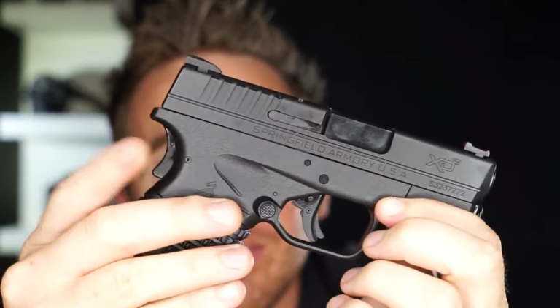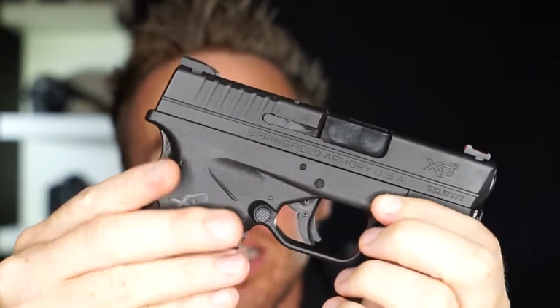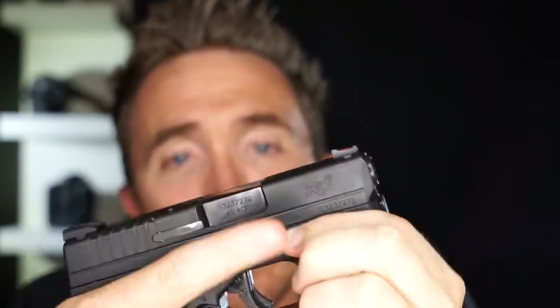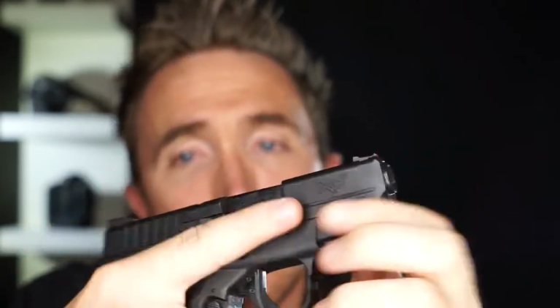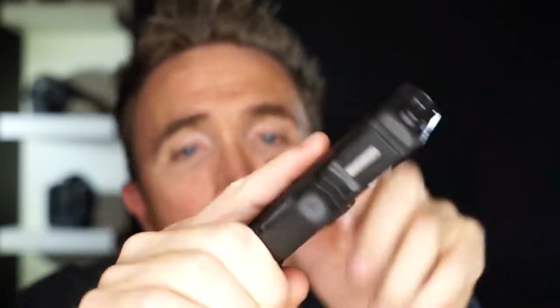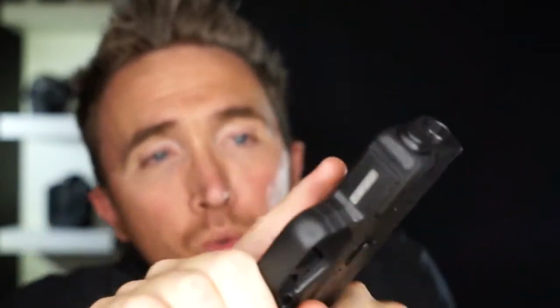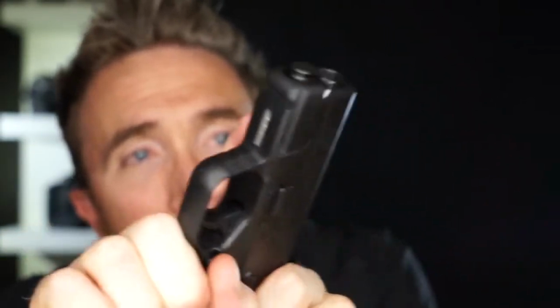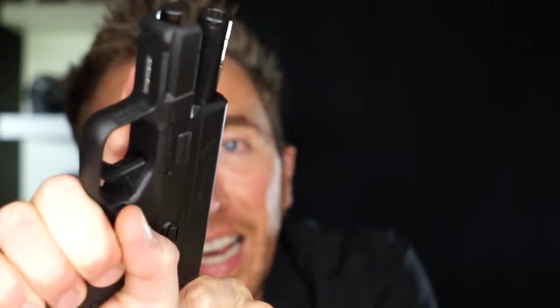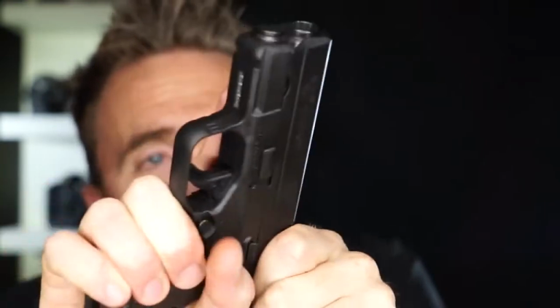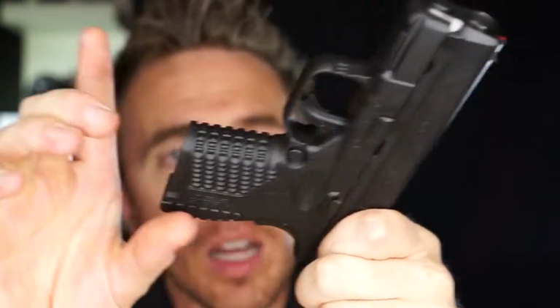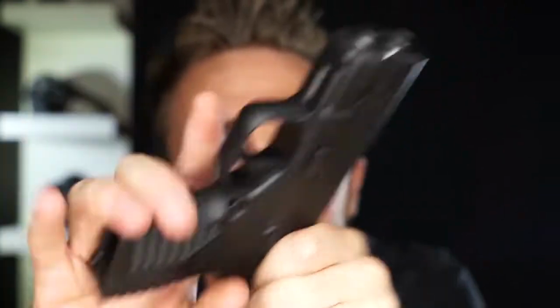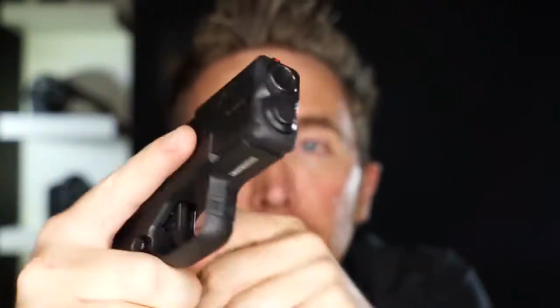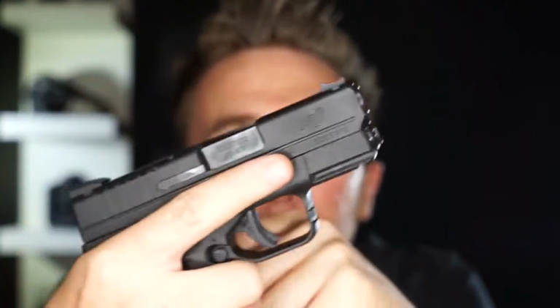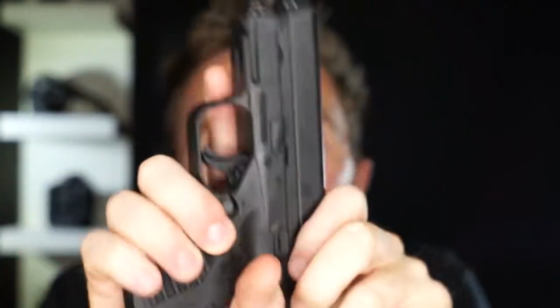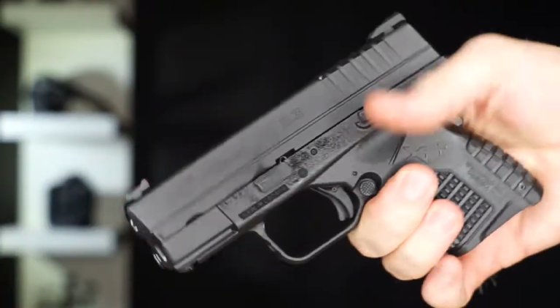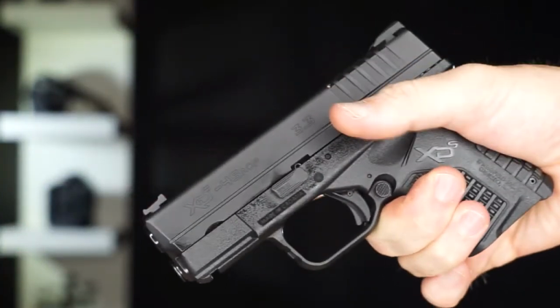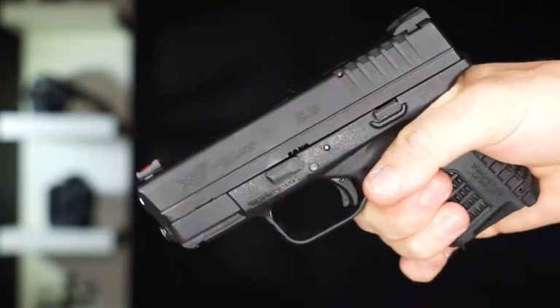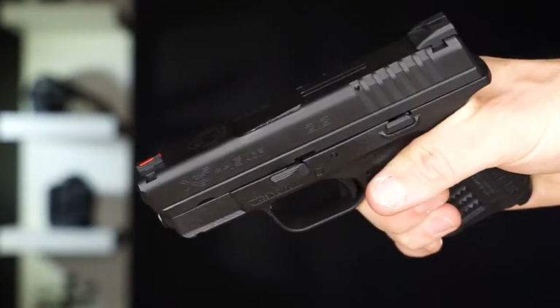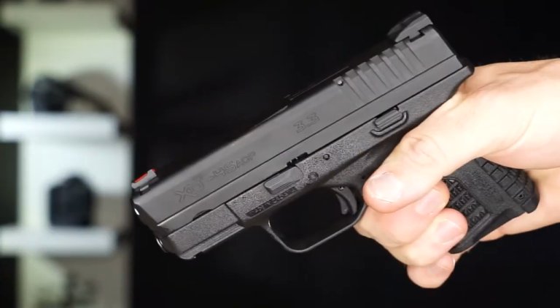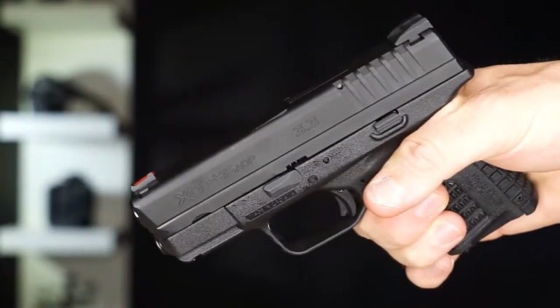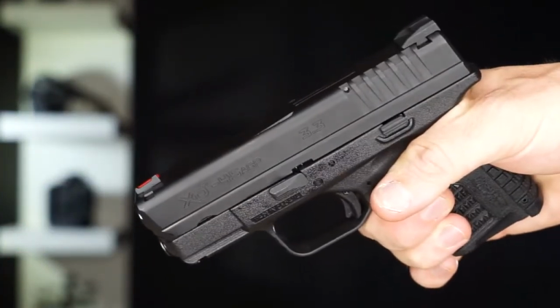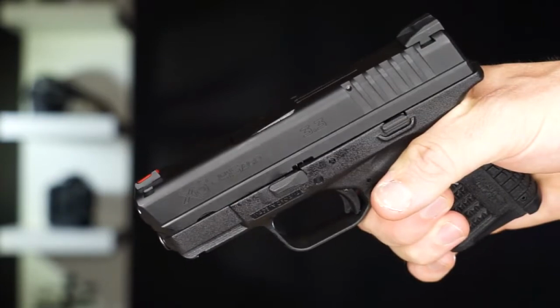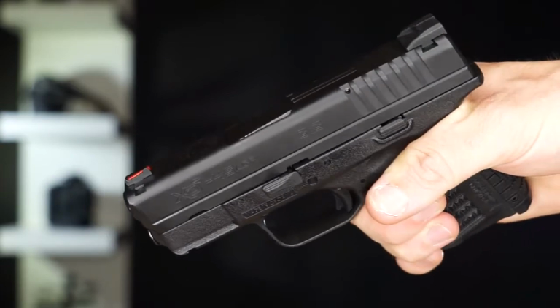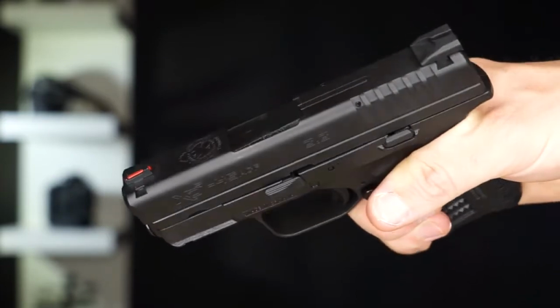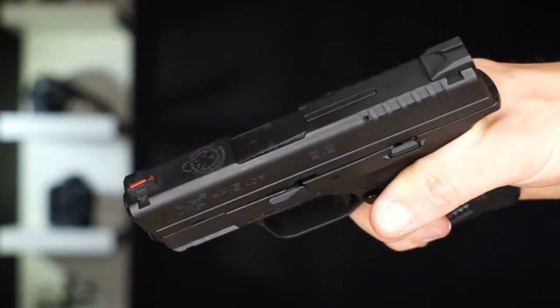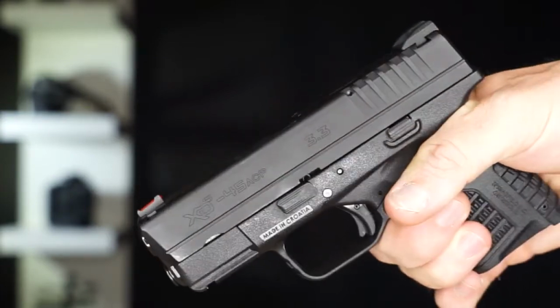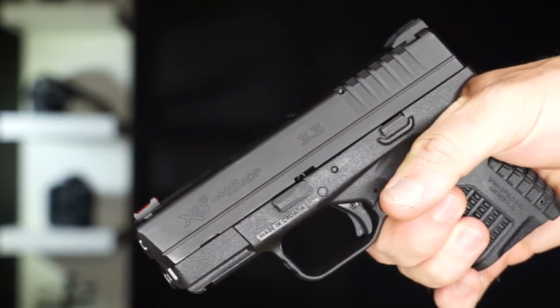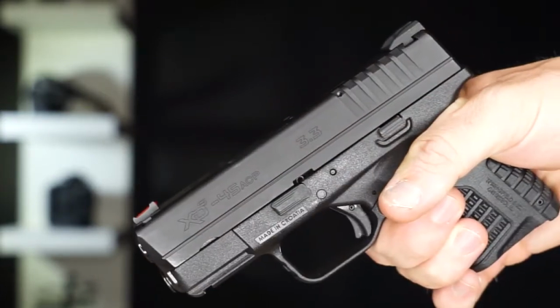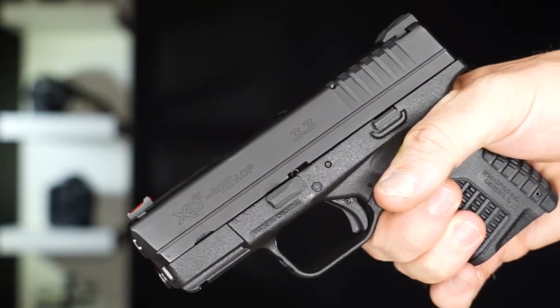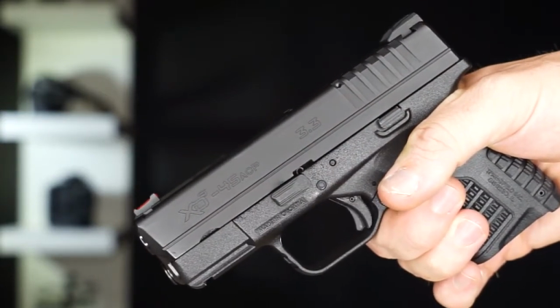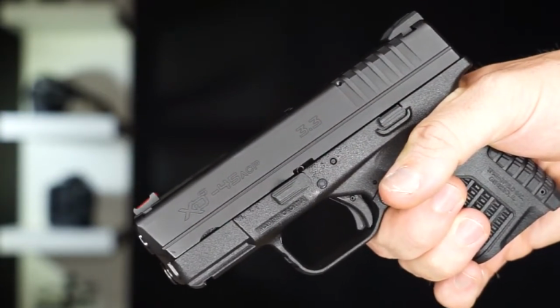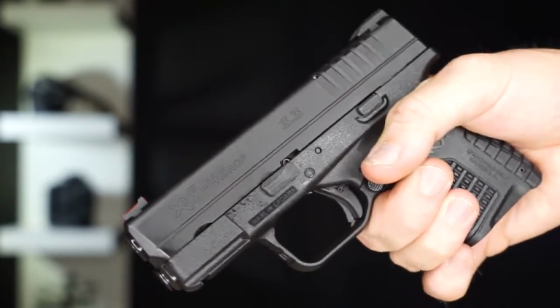I really like the triggers on these Springfields — they're just super smooth. I really like that they all have the grip safeties. You can really get a handle on a lot of these. To disassemble this it's a little bit different than the Glock or the Smith & Wesson.